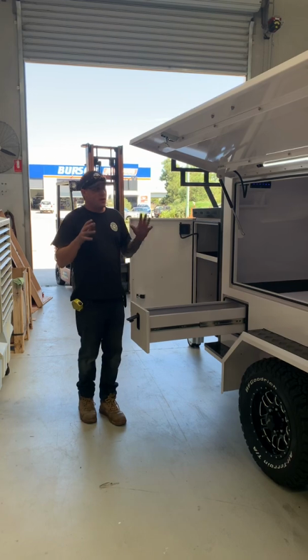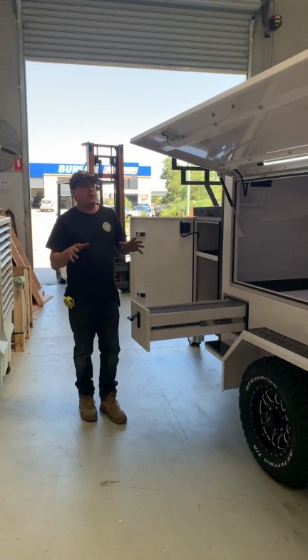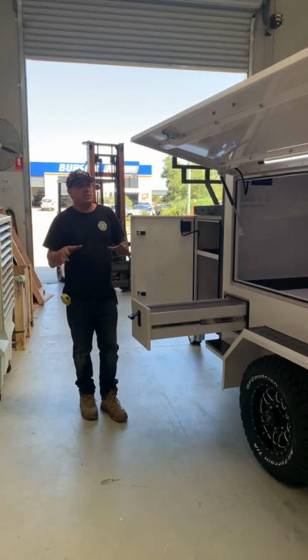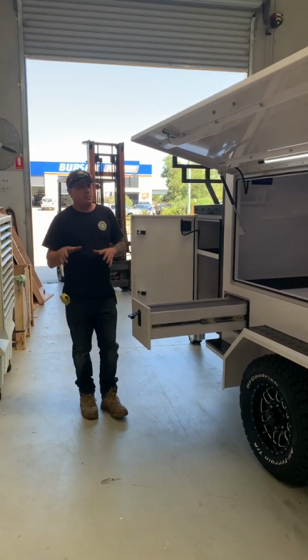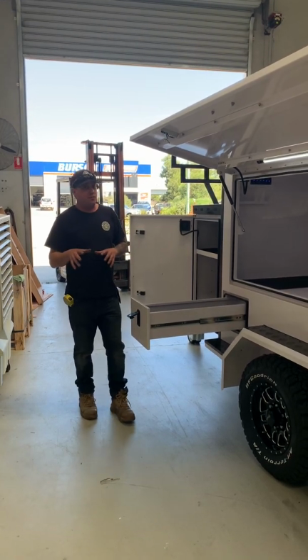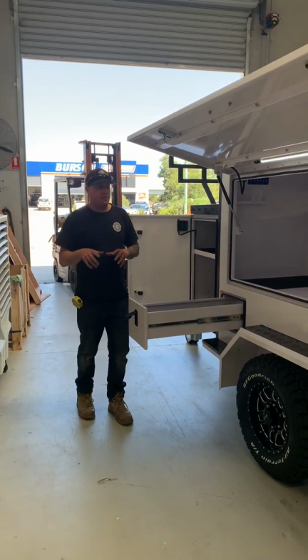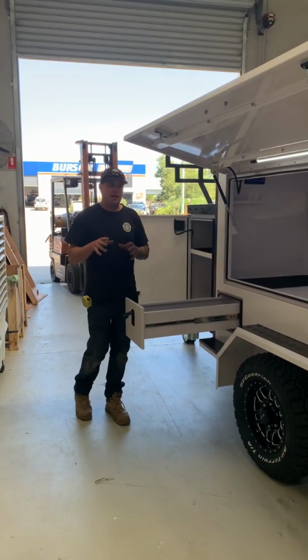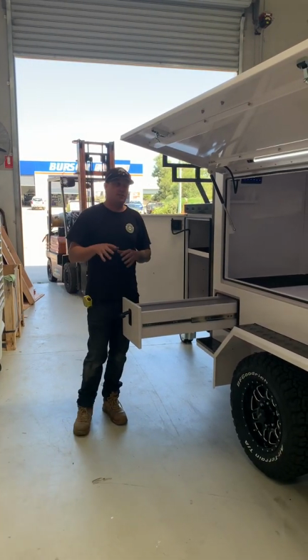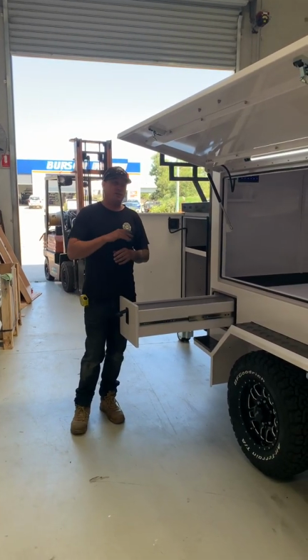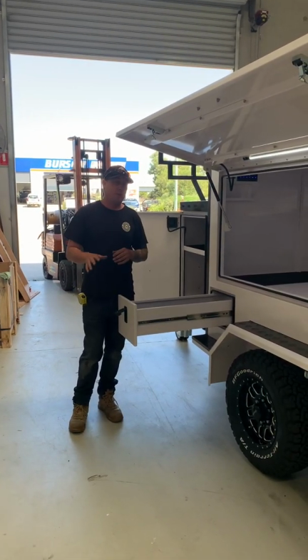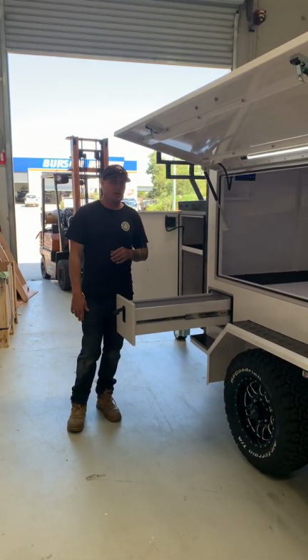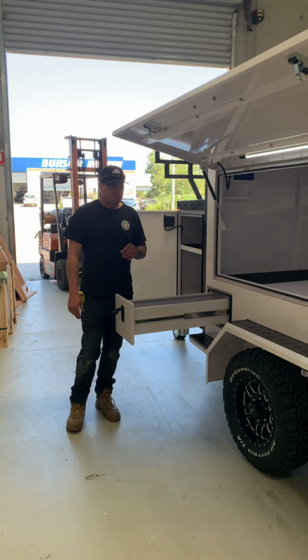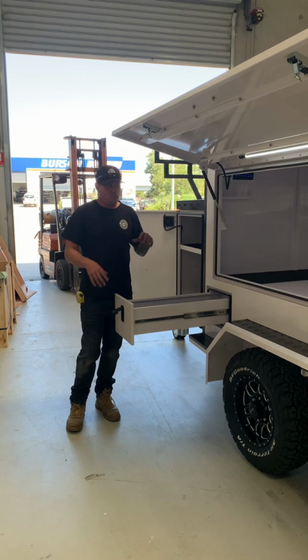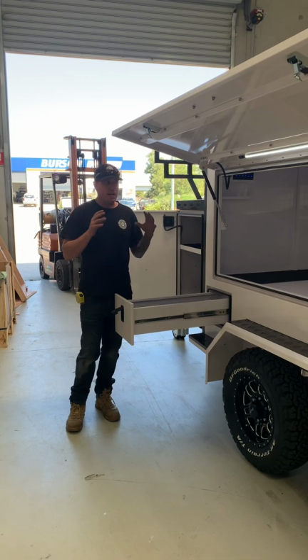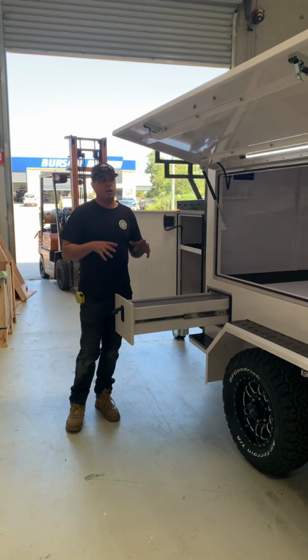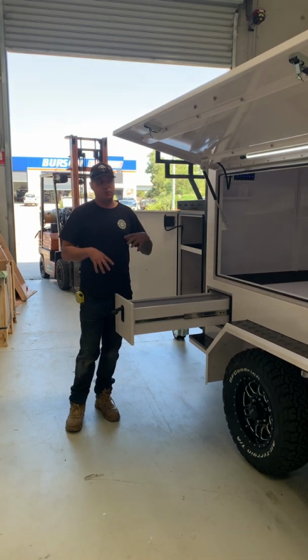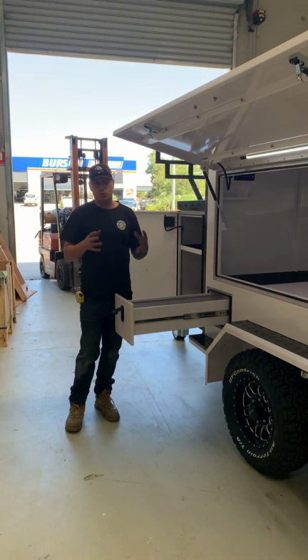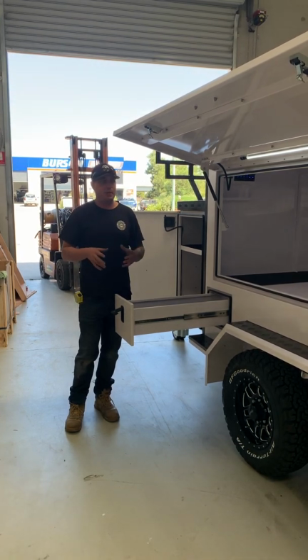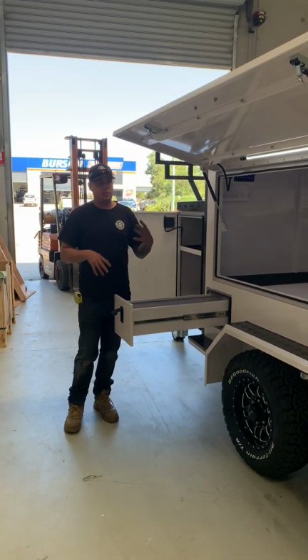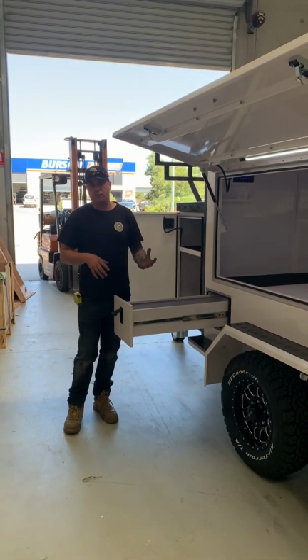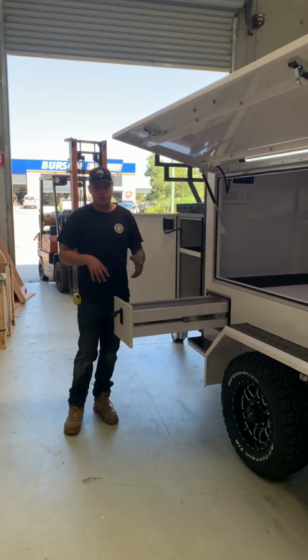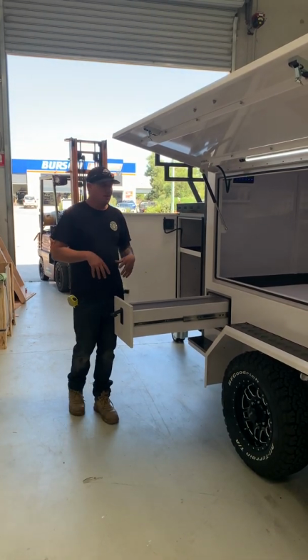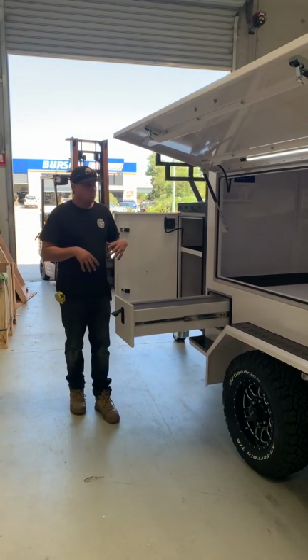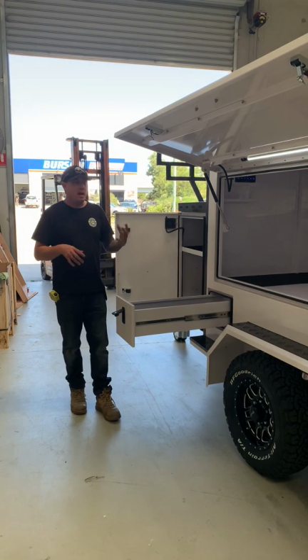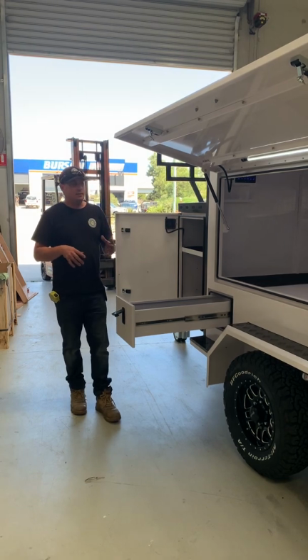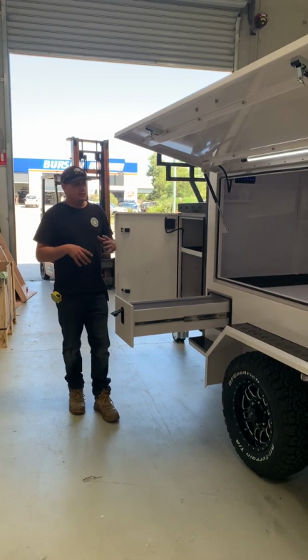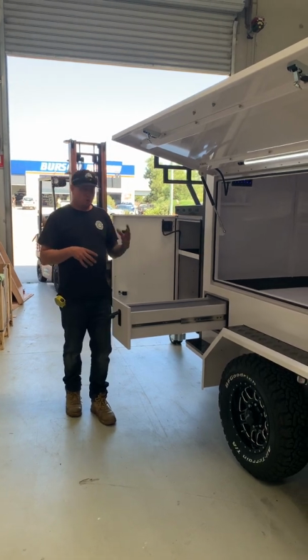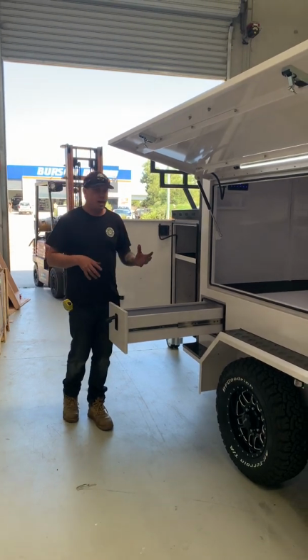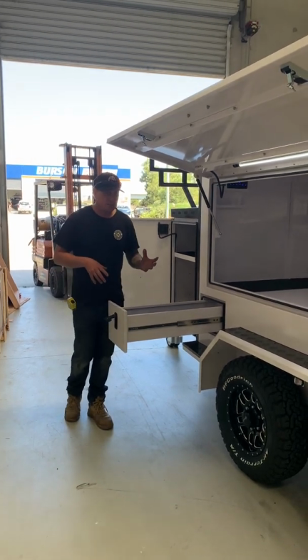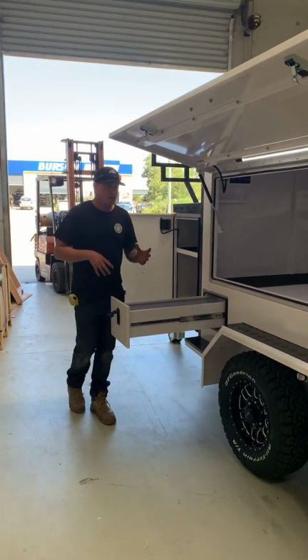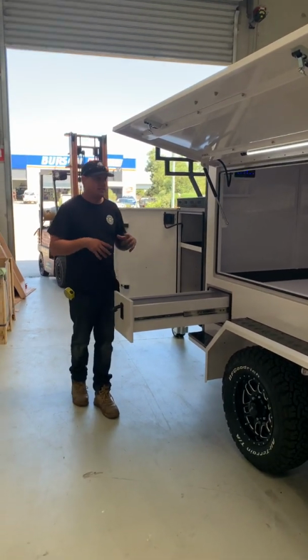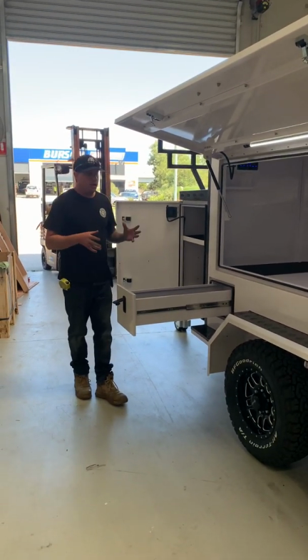Very, very similar to the TP85. The TP85 is a very, very popular trailer, so I've taken that concept. We've listened to a lot of people, we've seen a lot of photos, and we've made some cool changes.